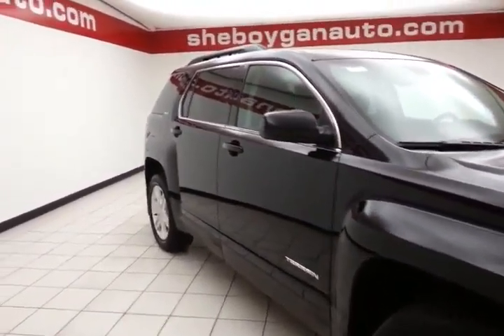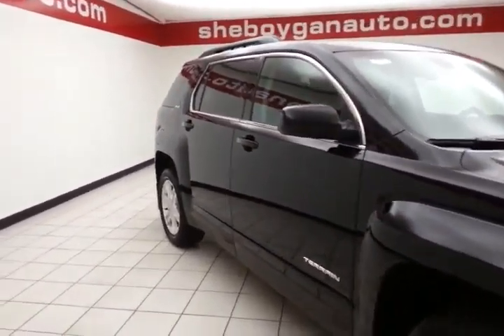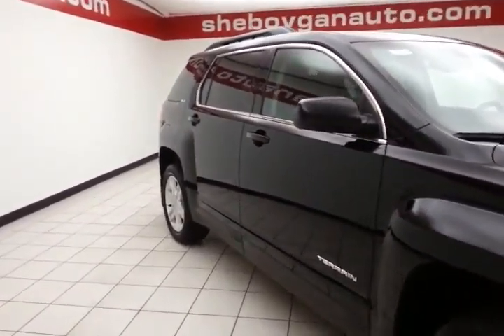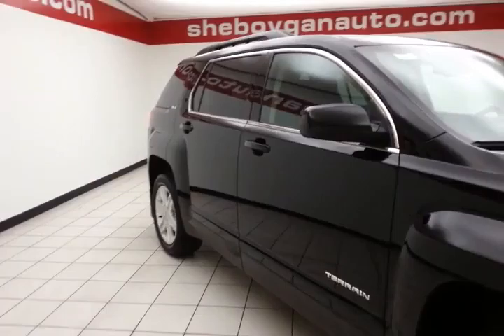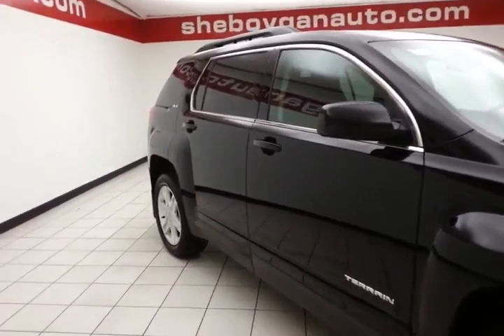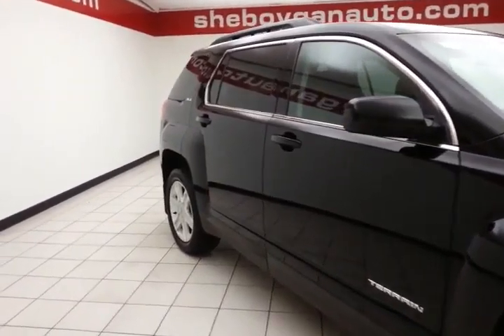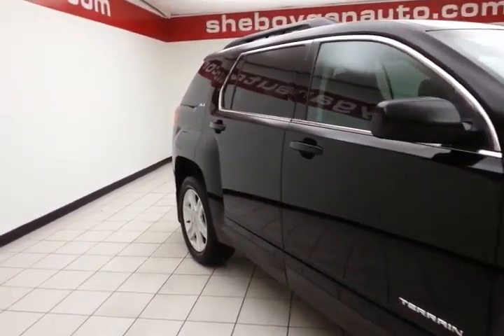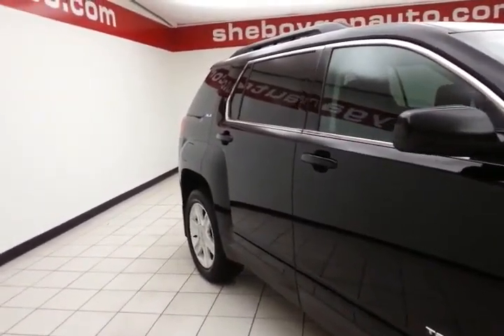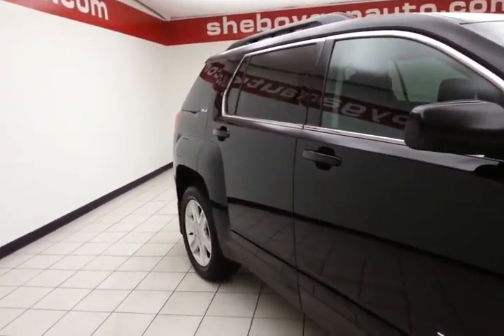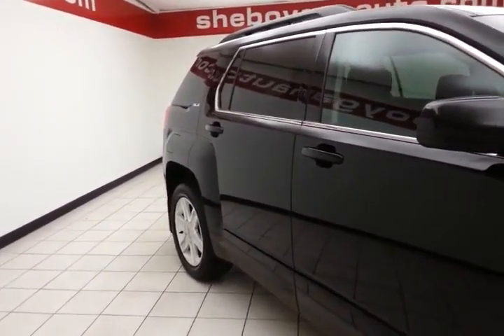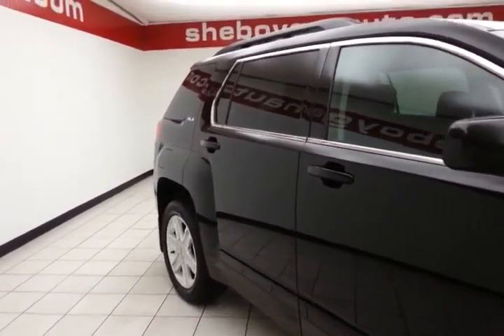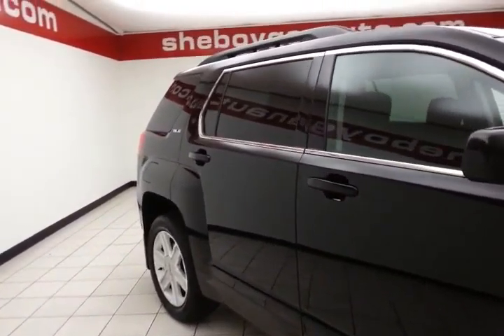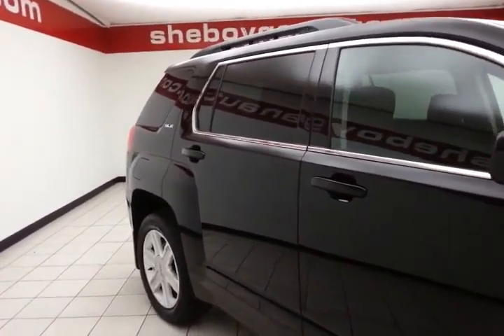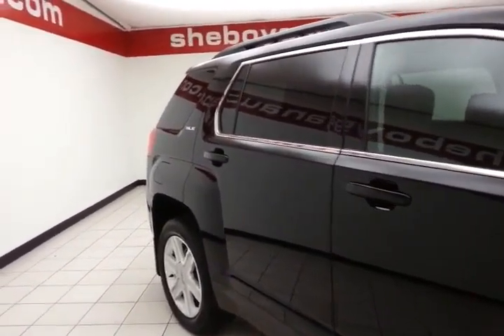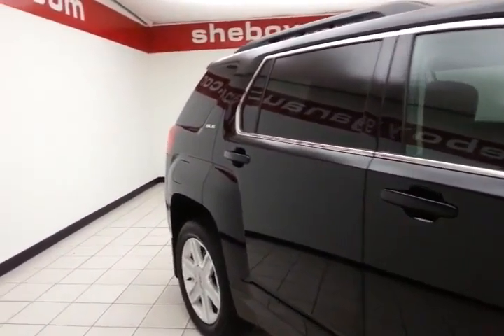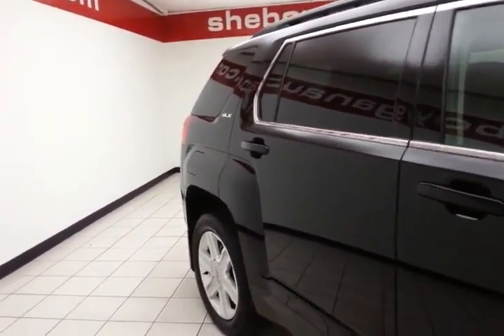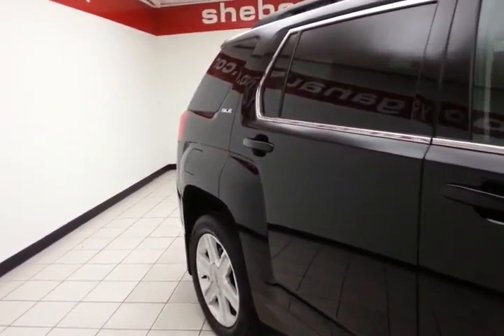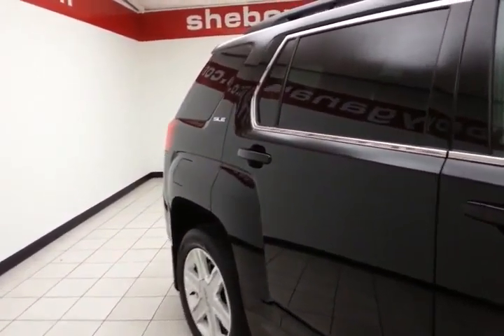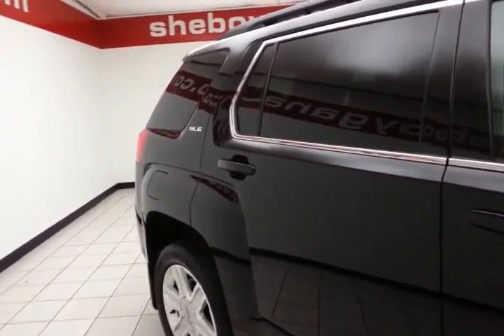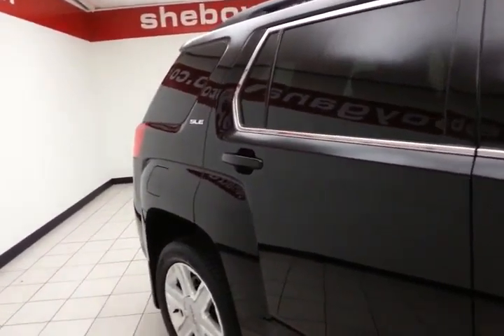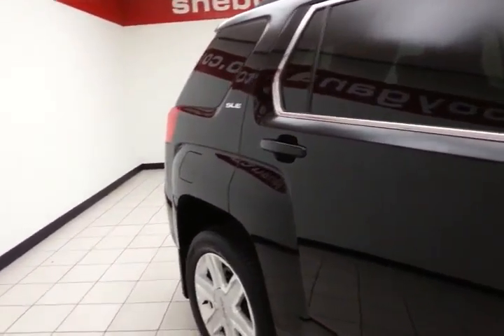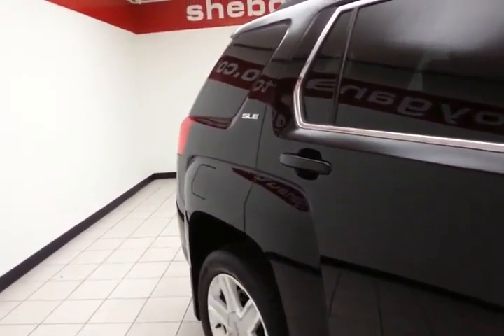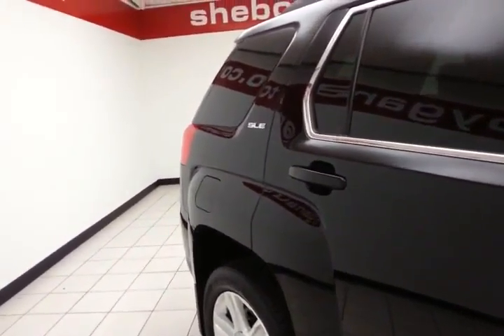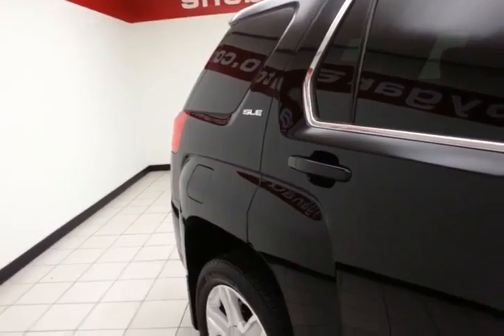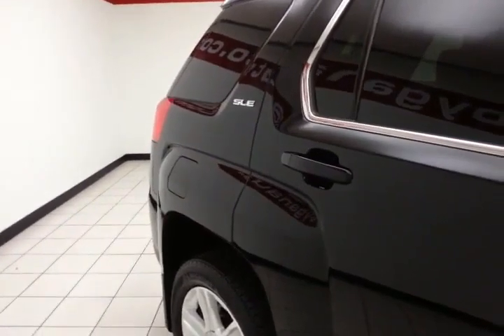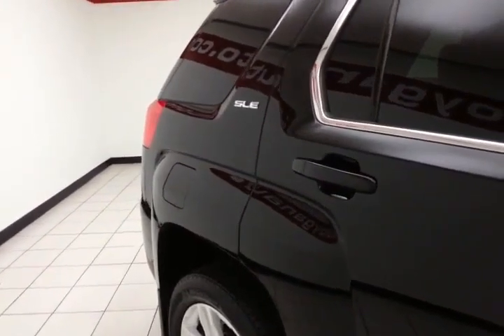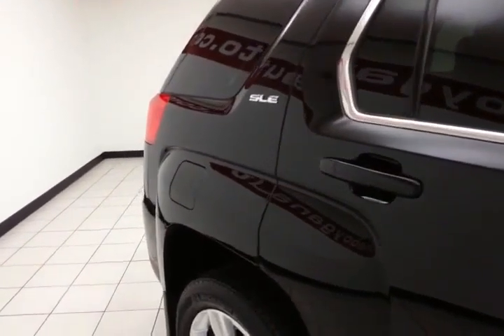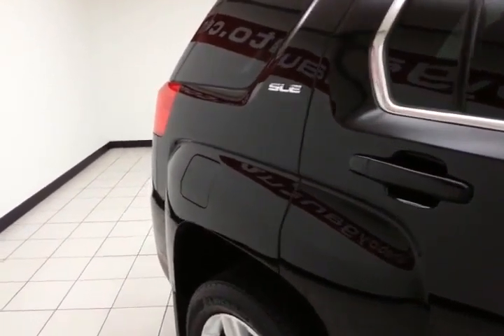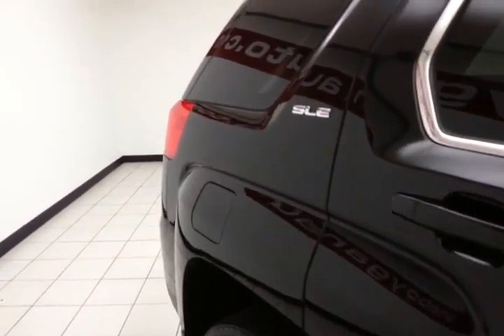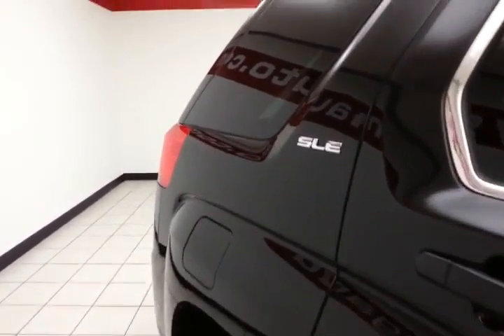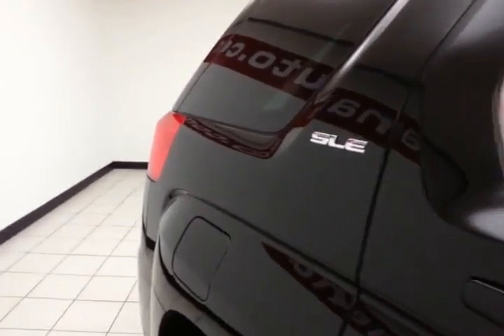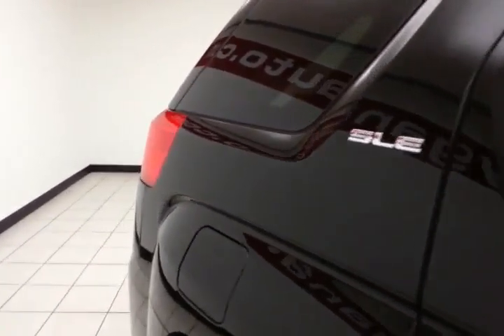We sold this Terrain brand new. It's onyx black in color. The Terrain is a very safe vehicle — it's an Insurance Institute for Highway Safety top safety pick.